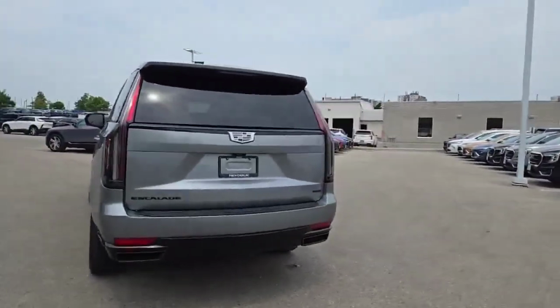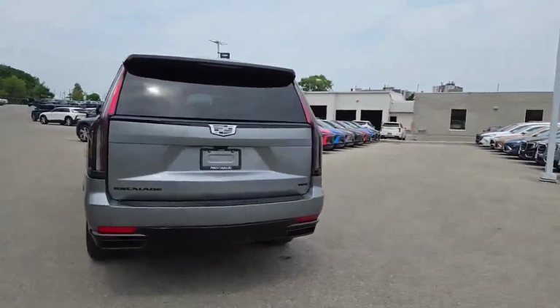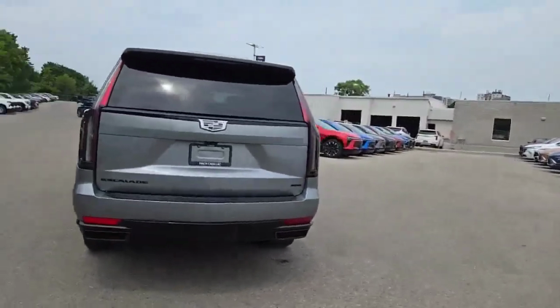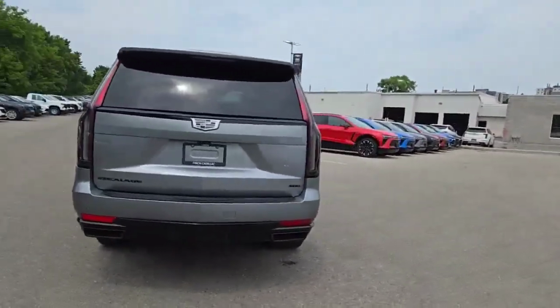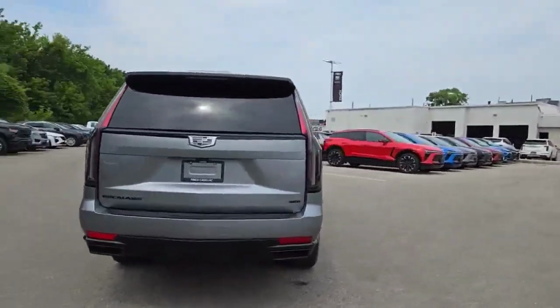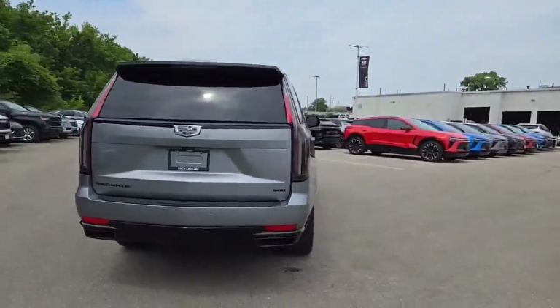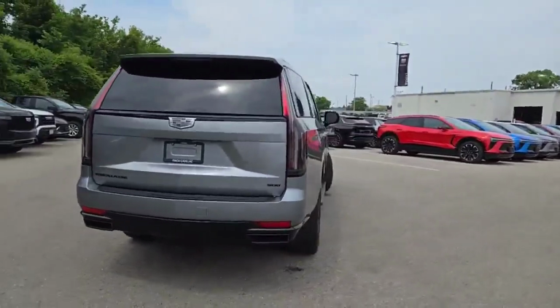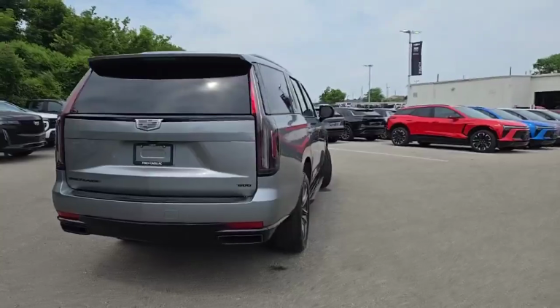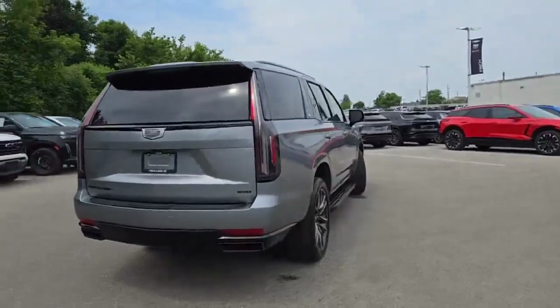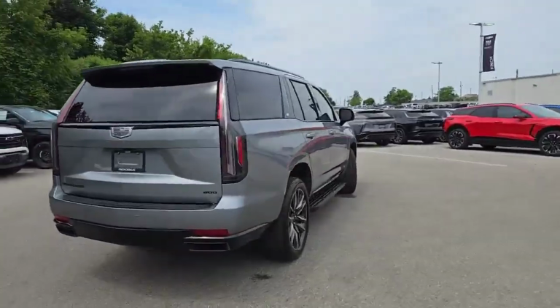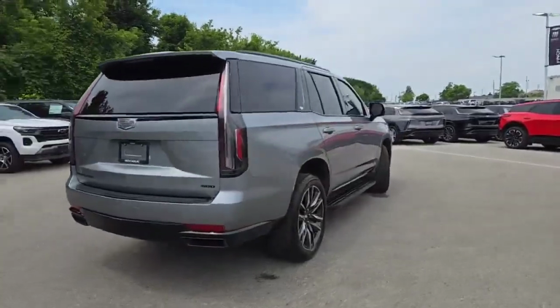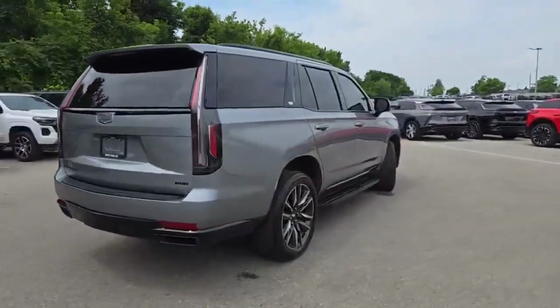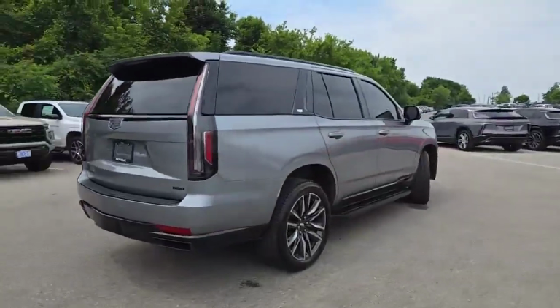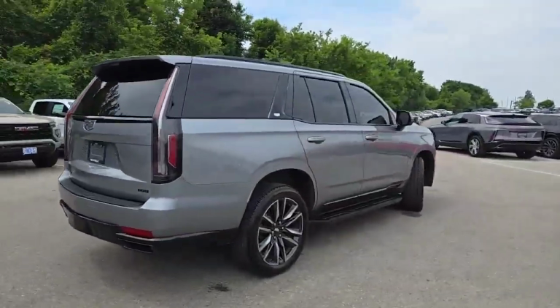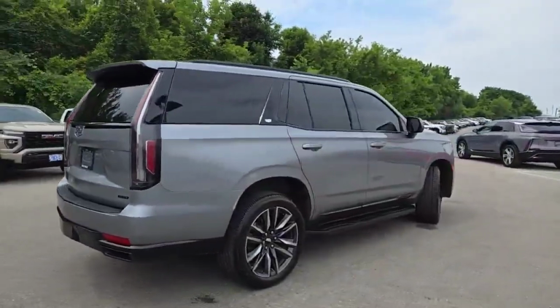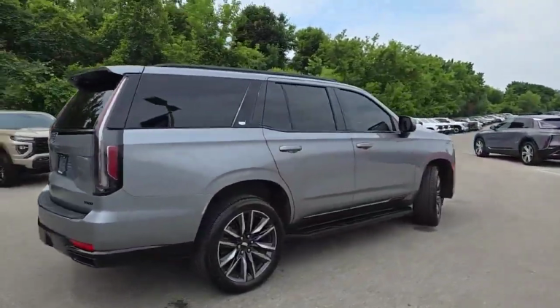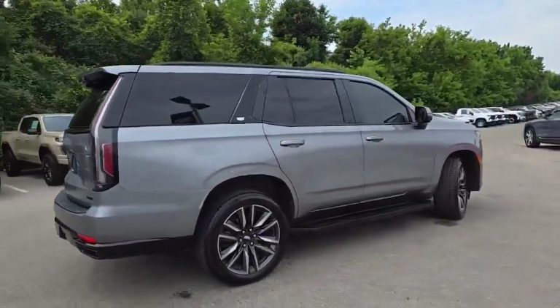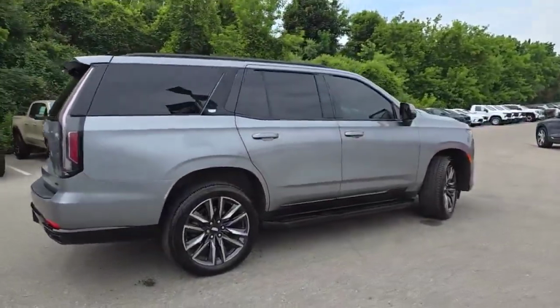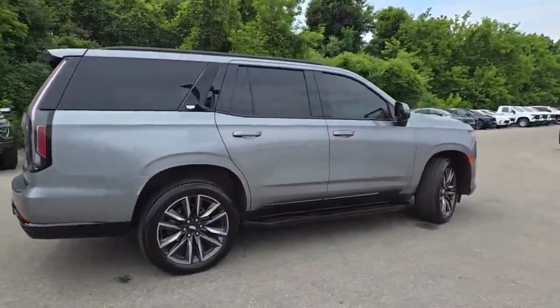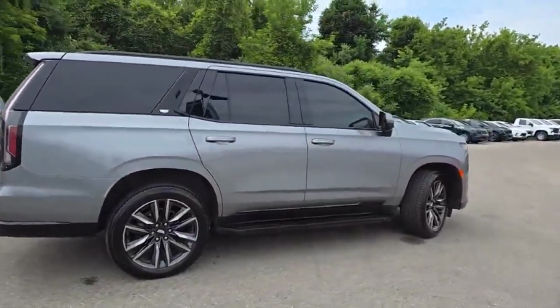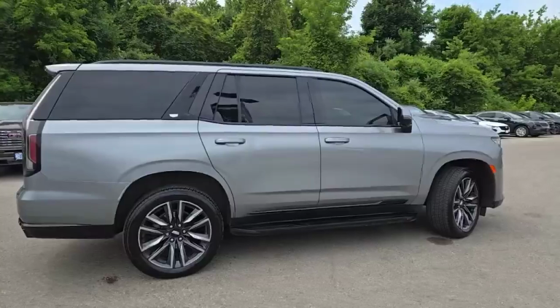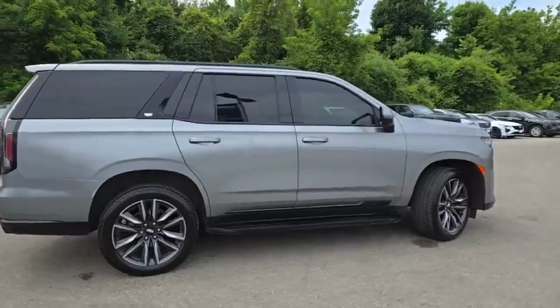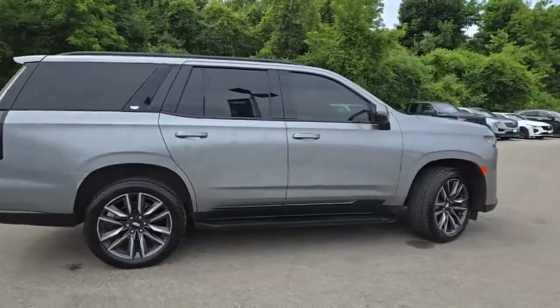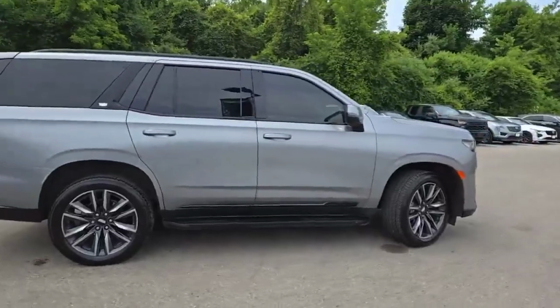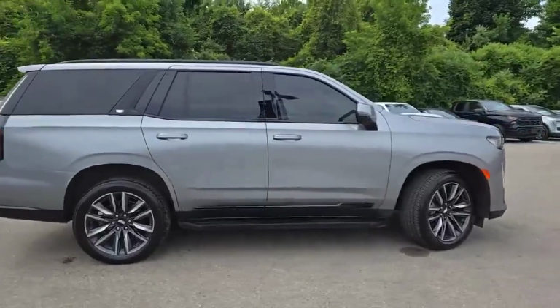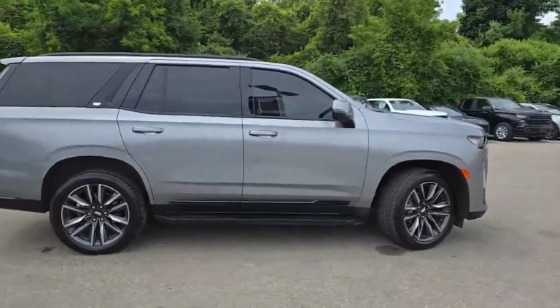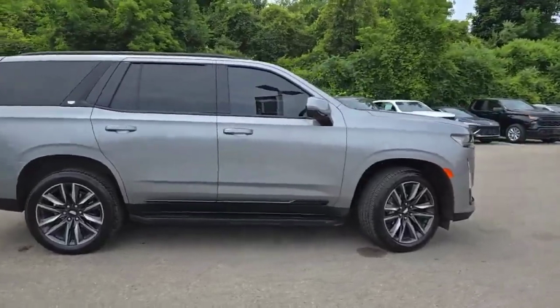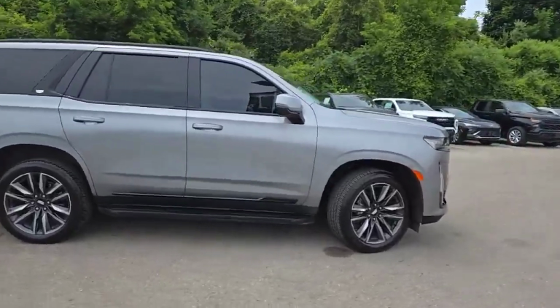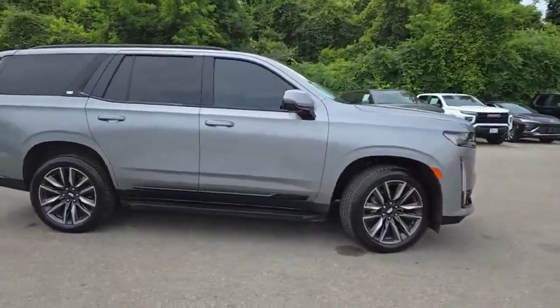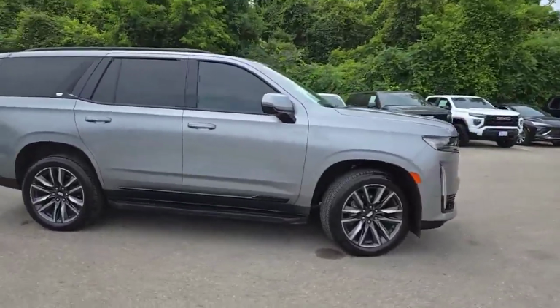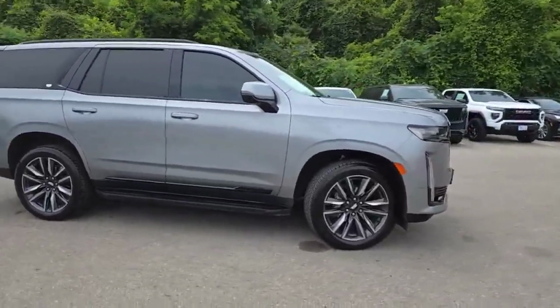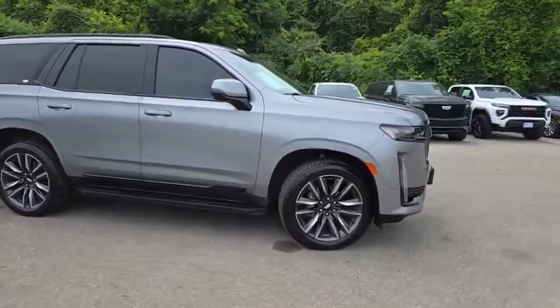Got 22 inch wheels, monochromatic emblems, and it being a Sport has the beautiful dark theme to keep it nice and sporty.